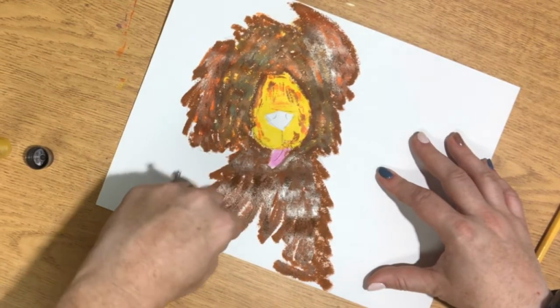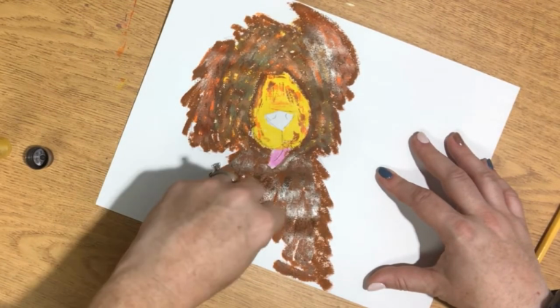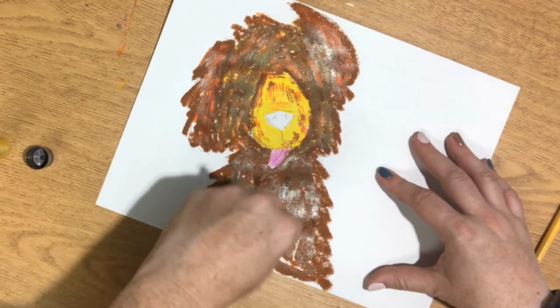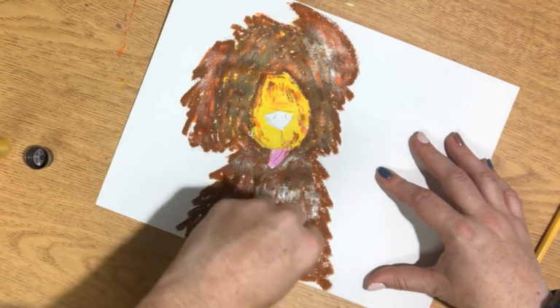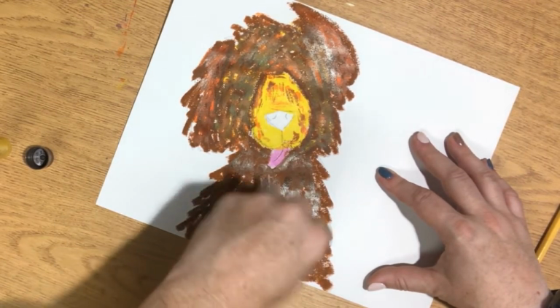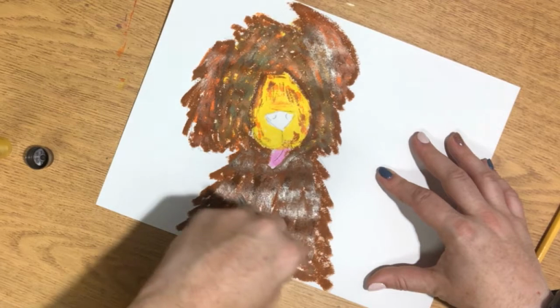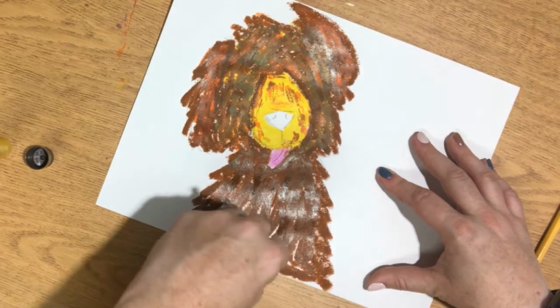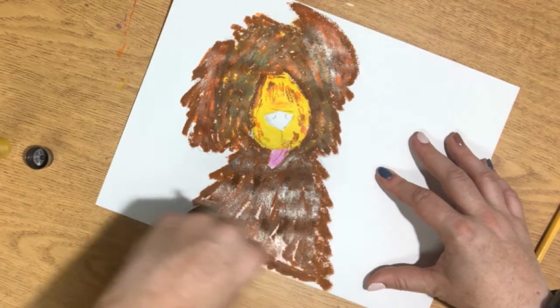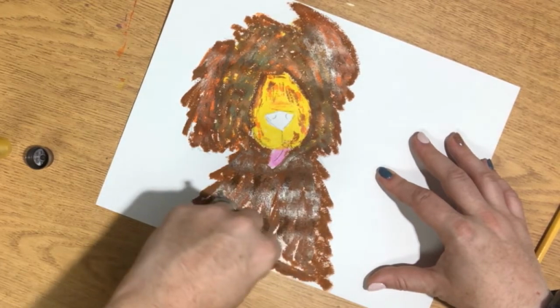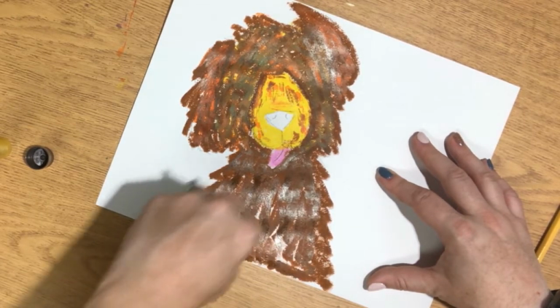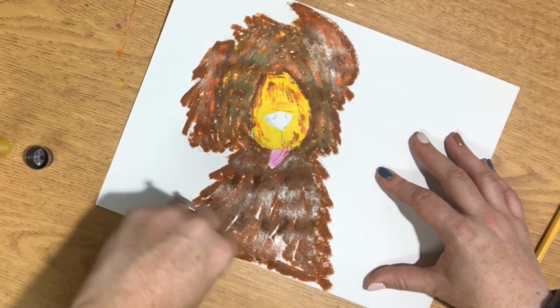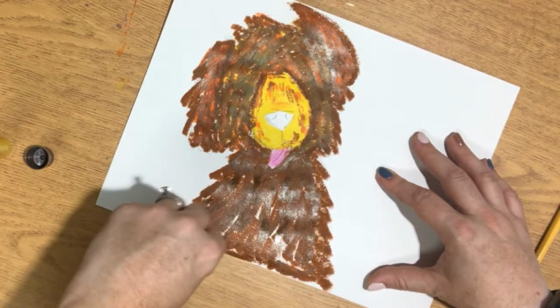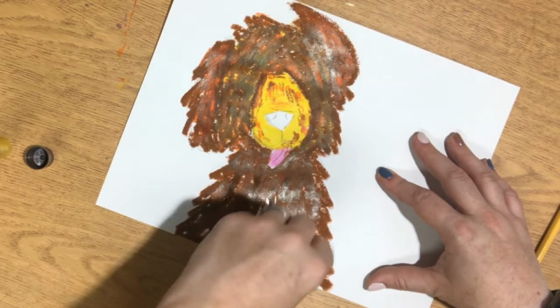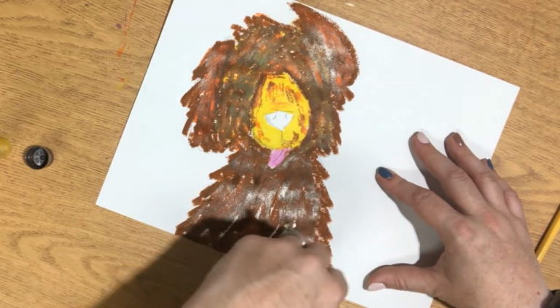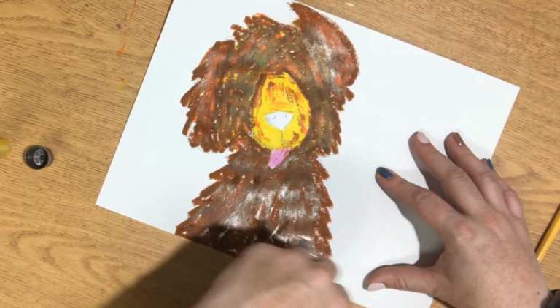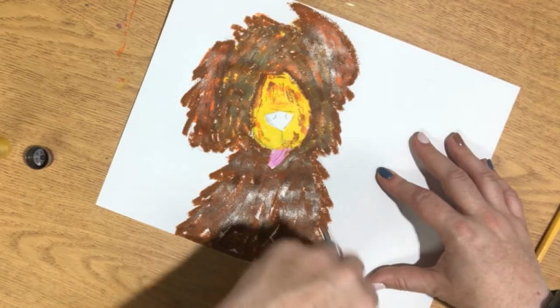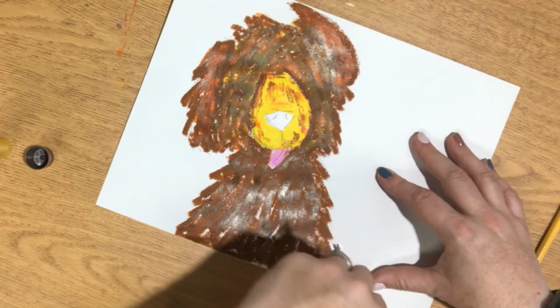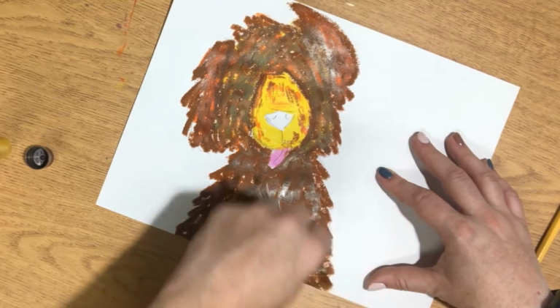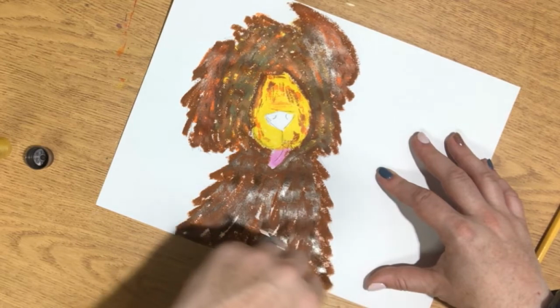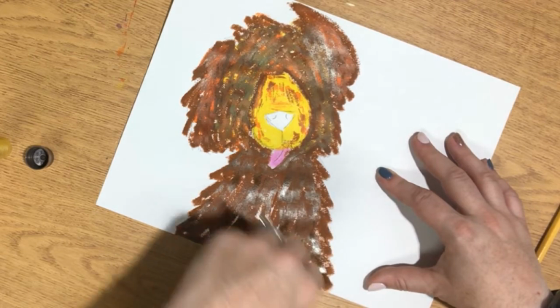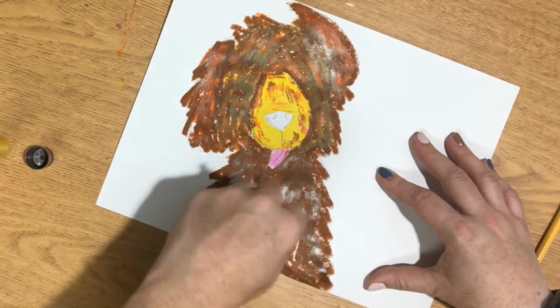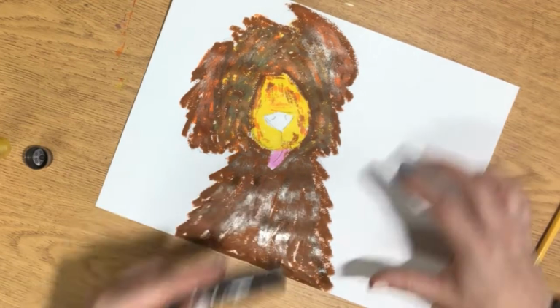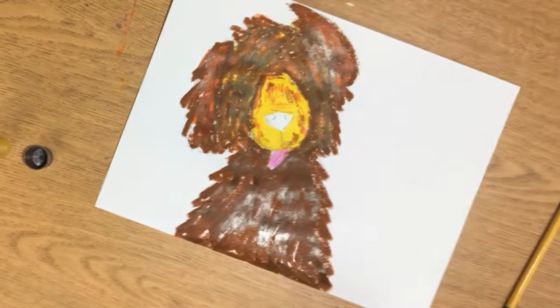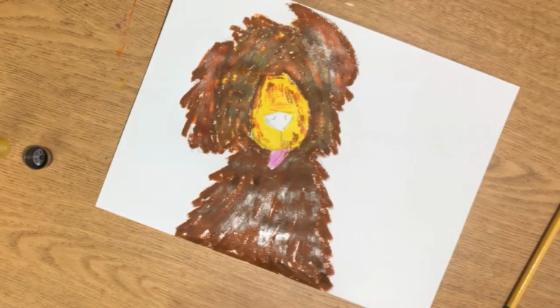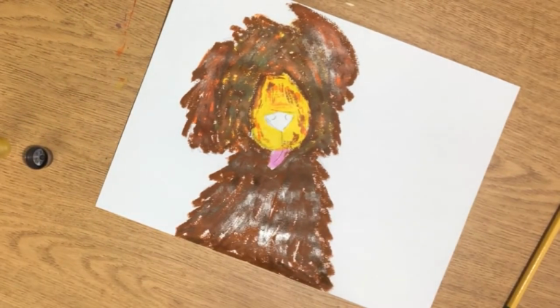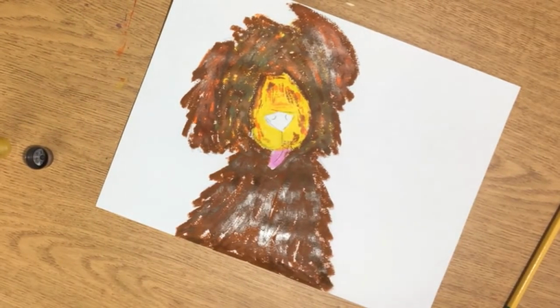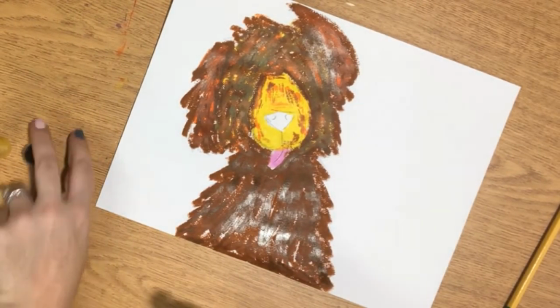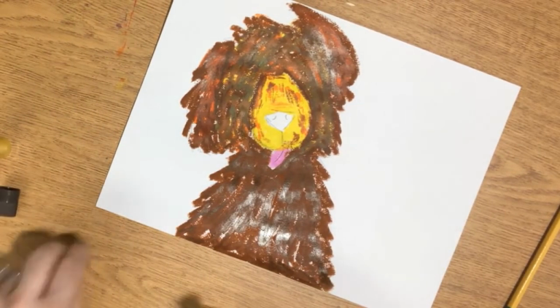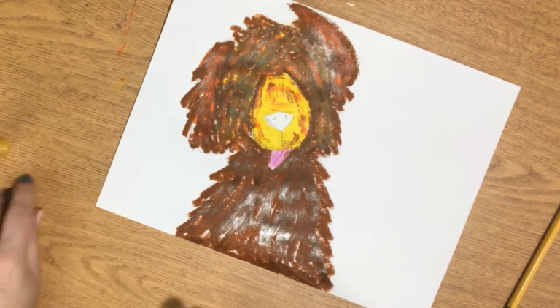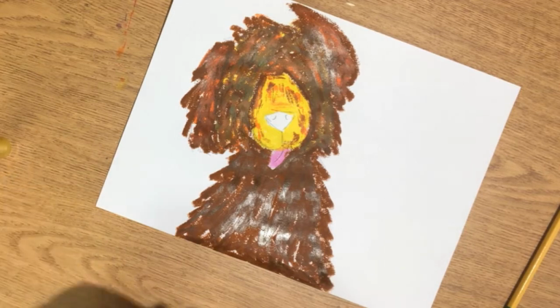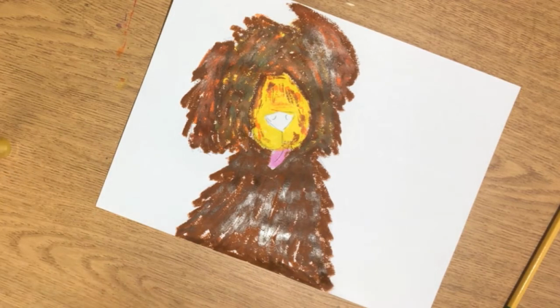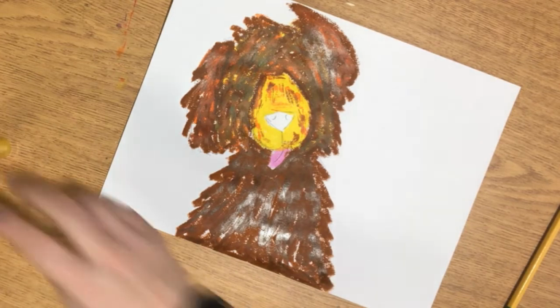Now that you know how I played with this, I want you to try to start working in chunks. Start with the nose area, work your way to the head, then go to the ears, and then go to the body.